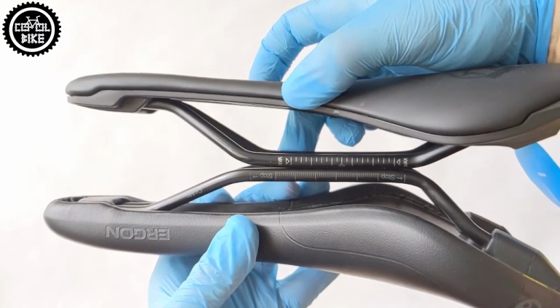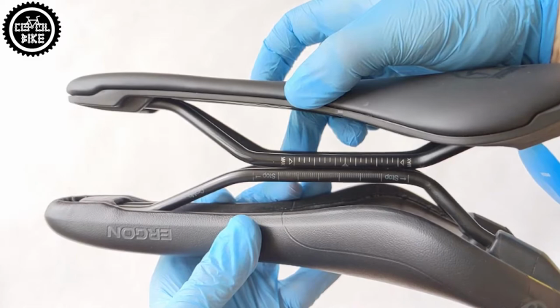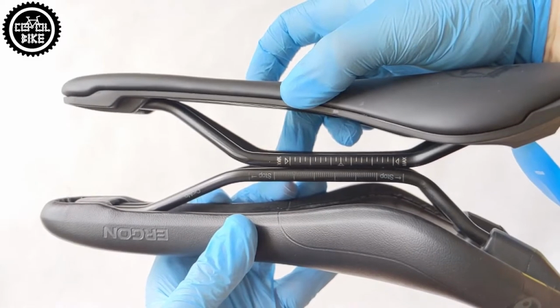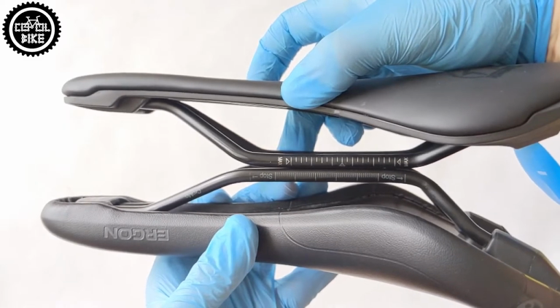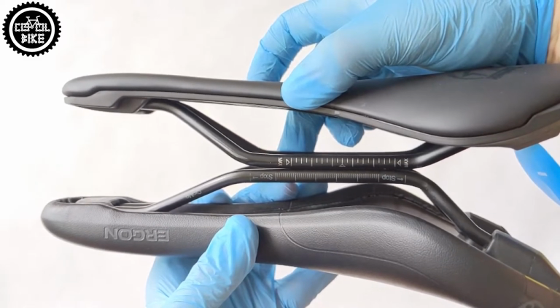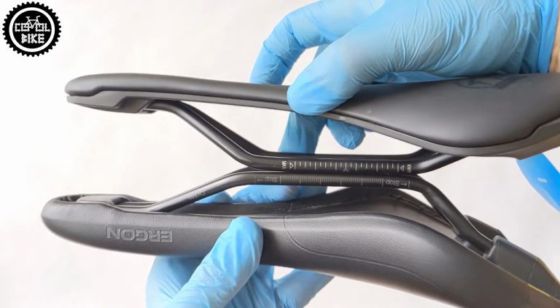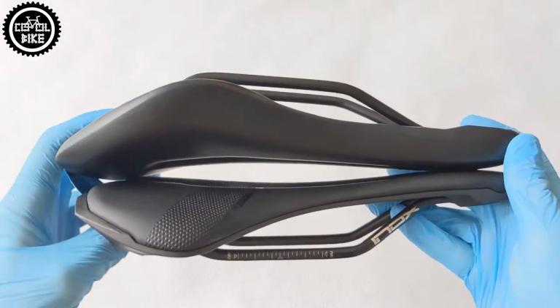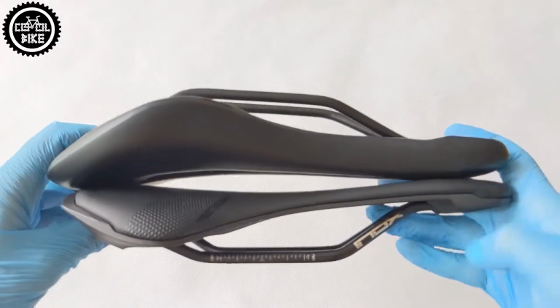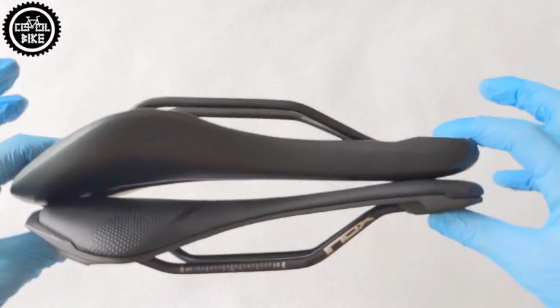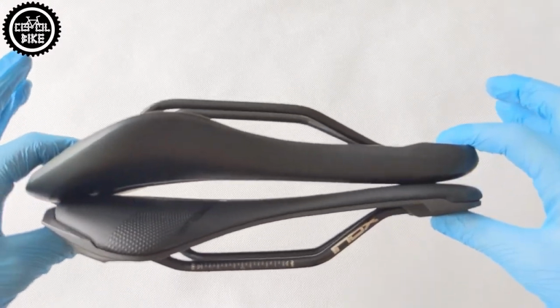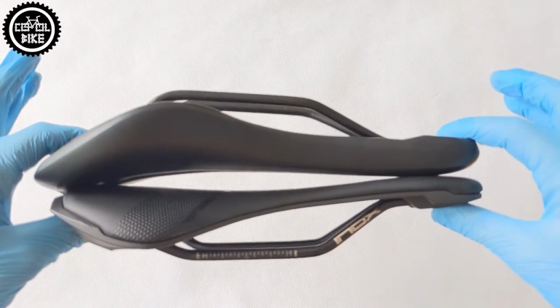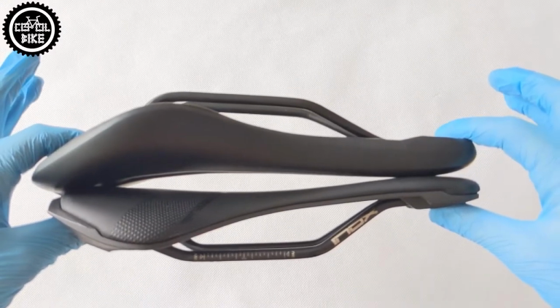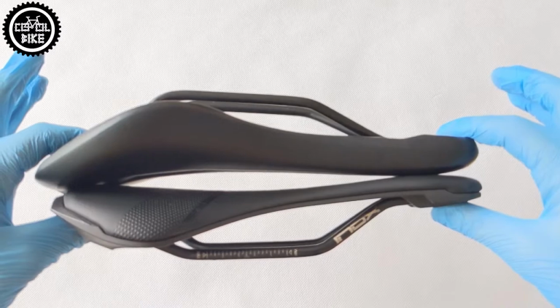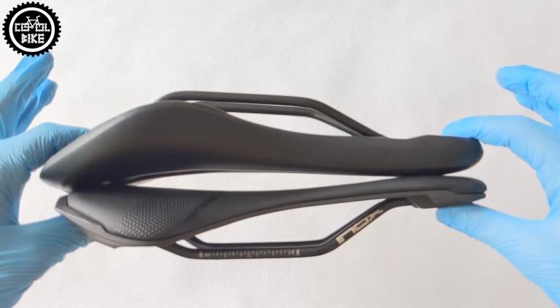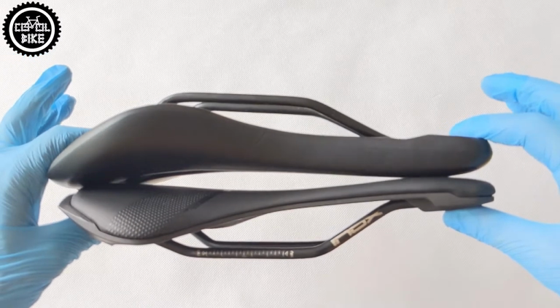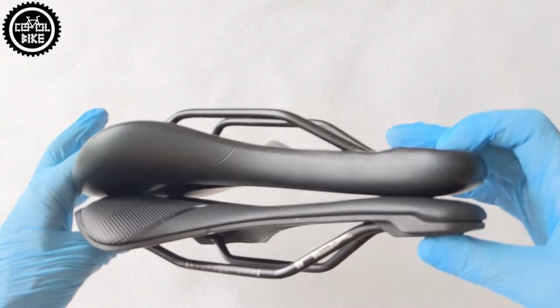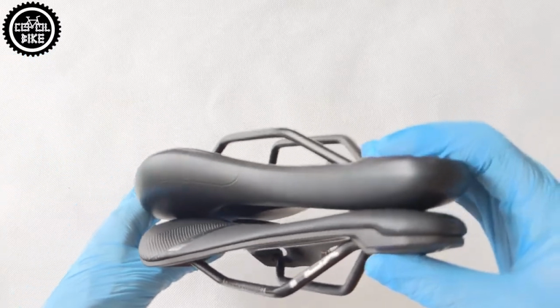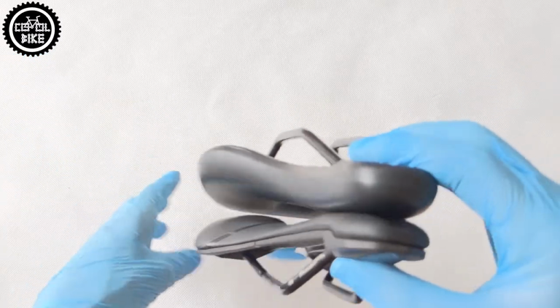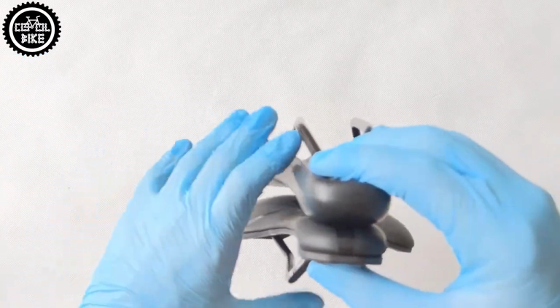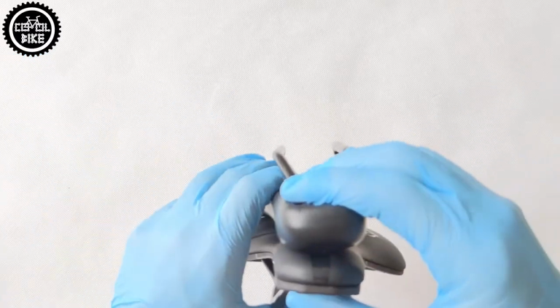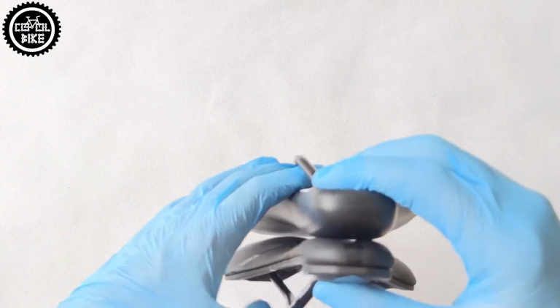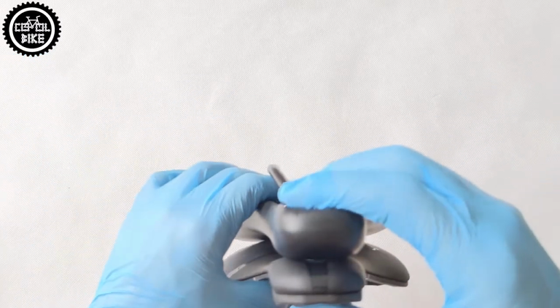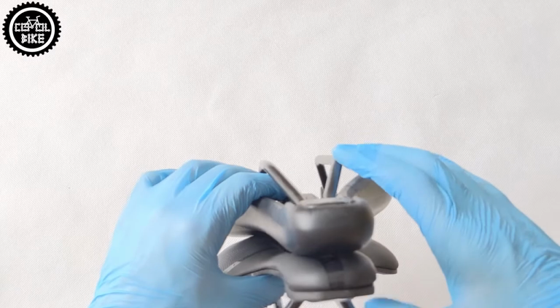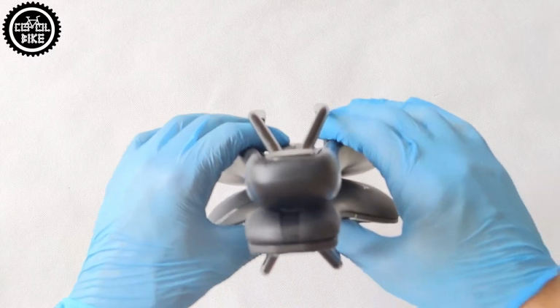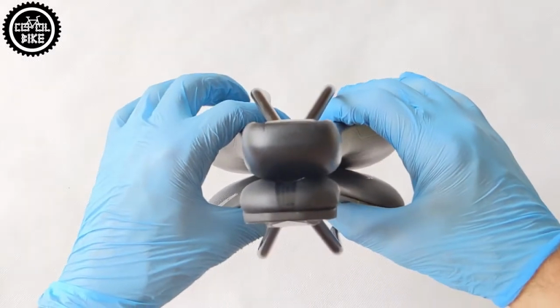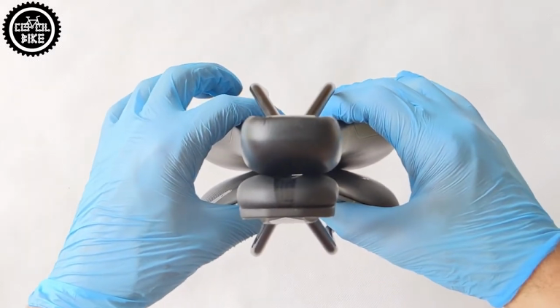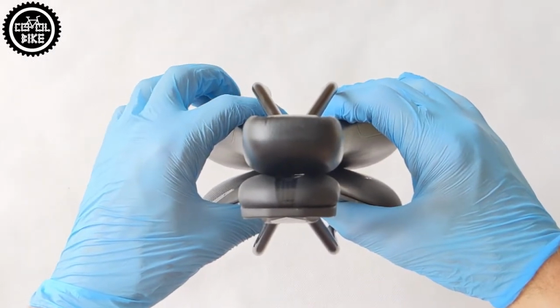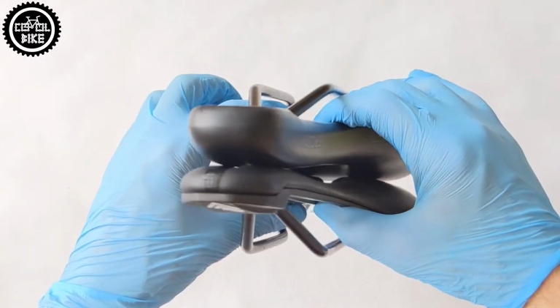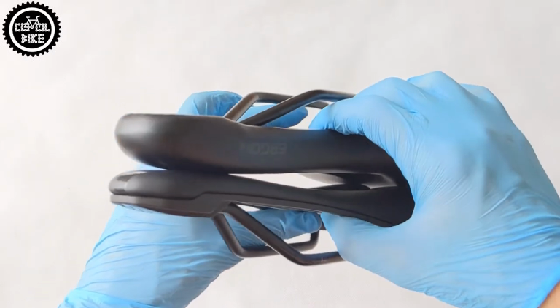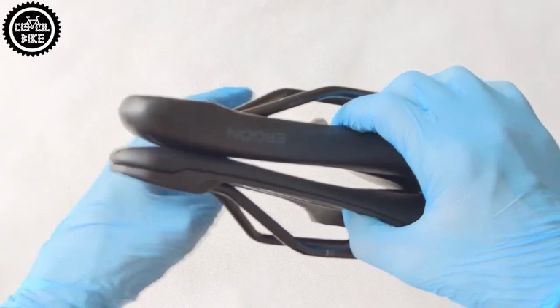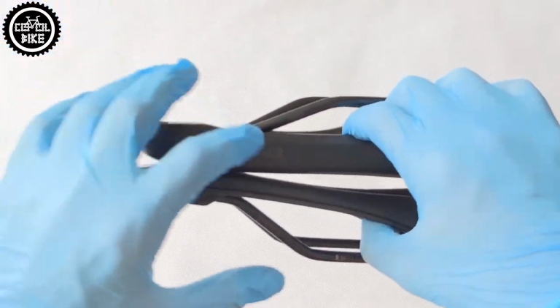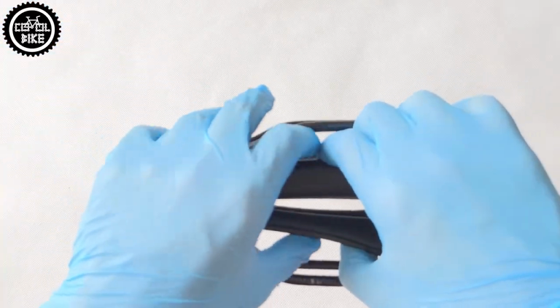Both saddles have their advantages and disadvantages, and it is known that each person has a different body. I hope I helped you a bit. Unfortunately I'm still looking for my perfect saddle. Thanks for watching, and I invite you to subscribe and to check out my other videos. See ya!